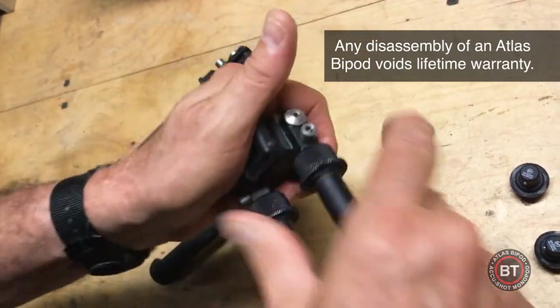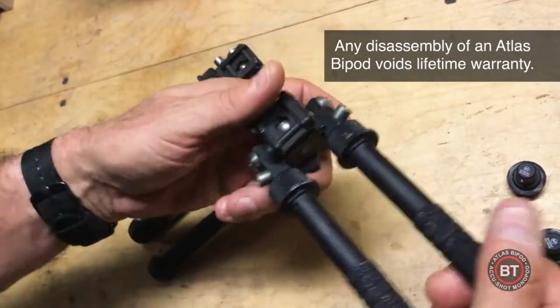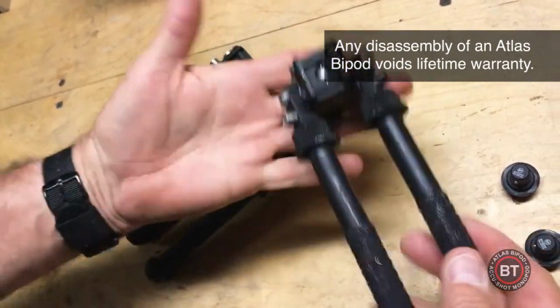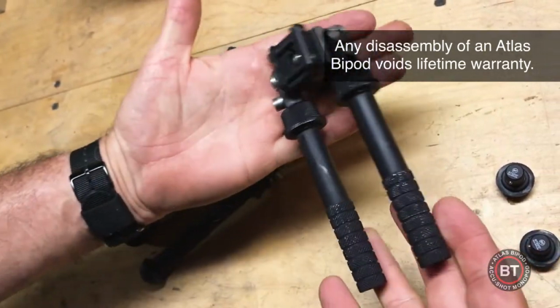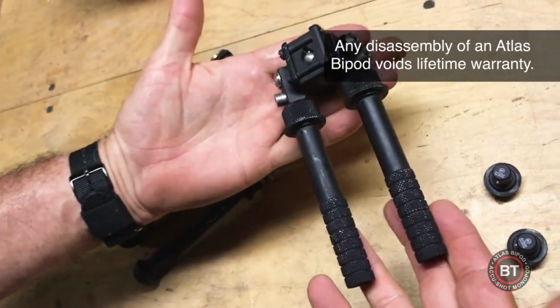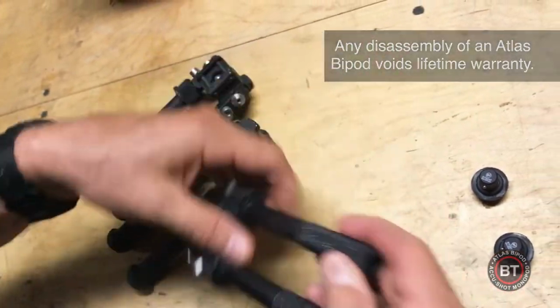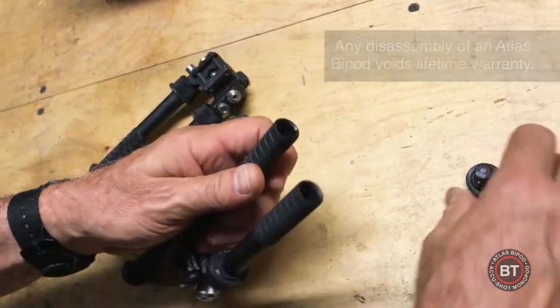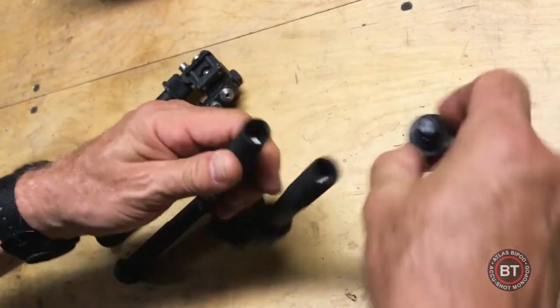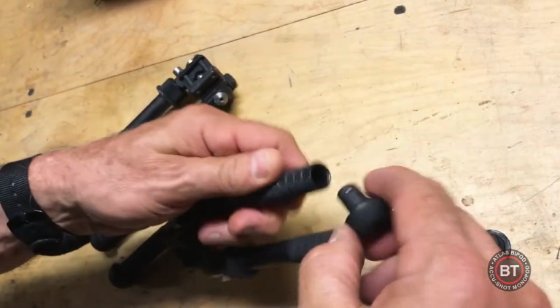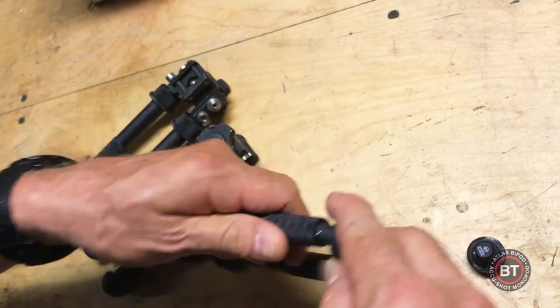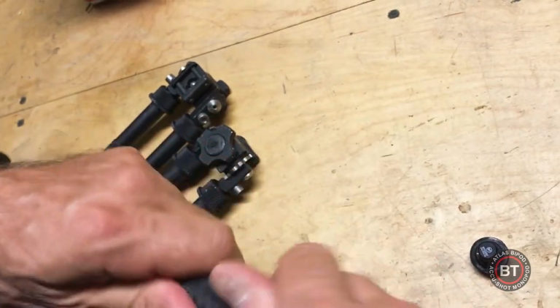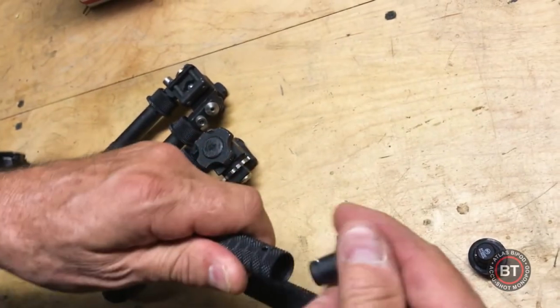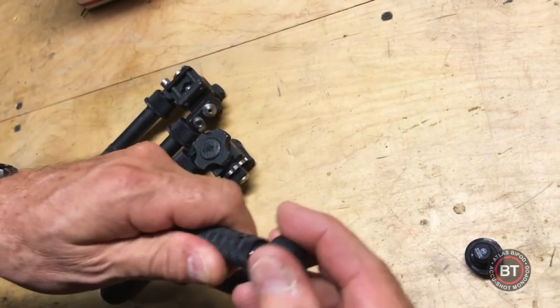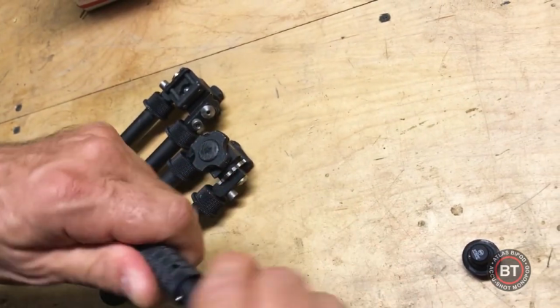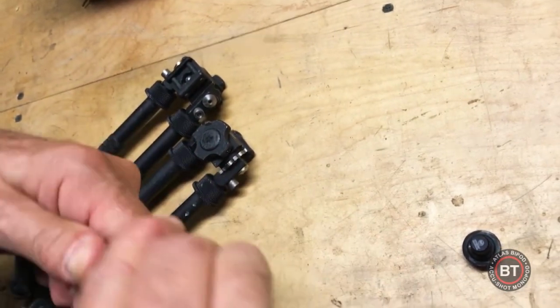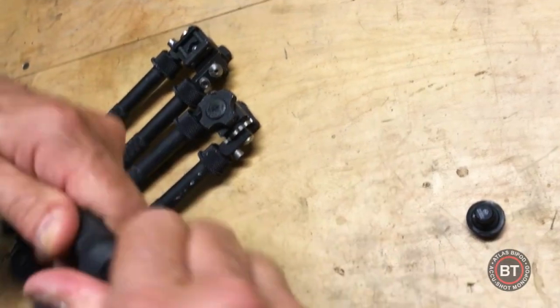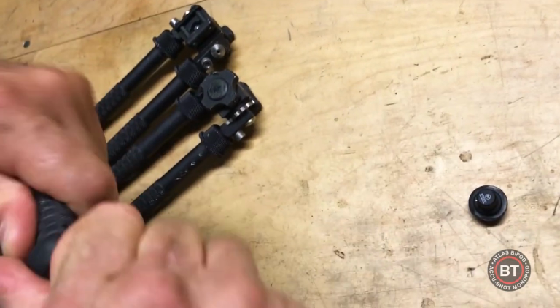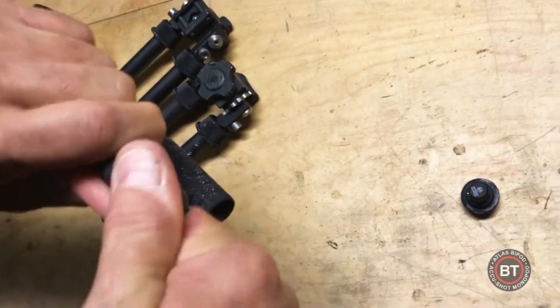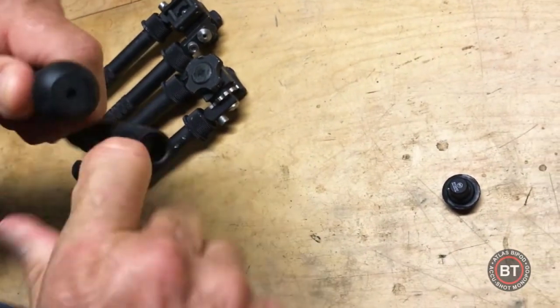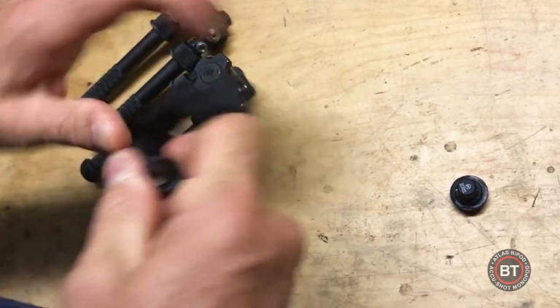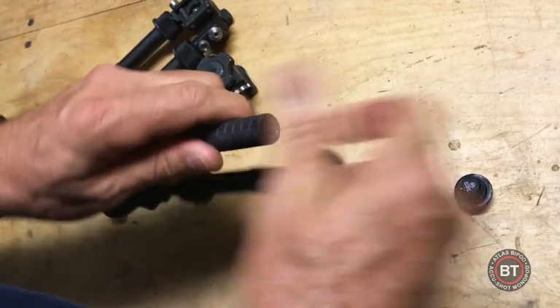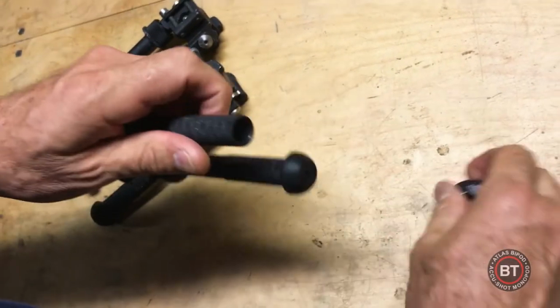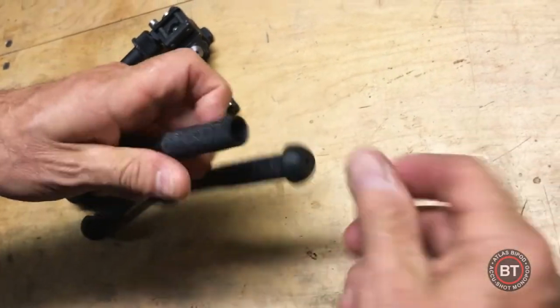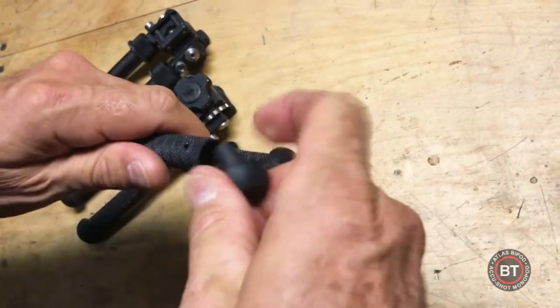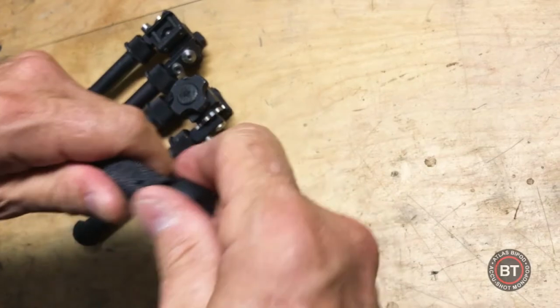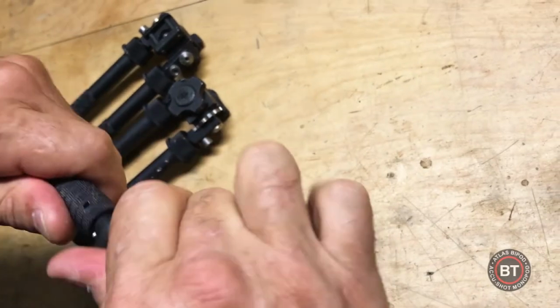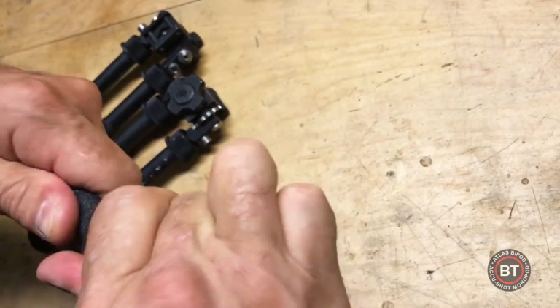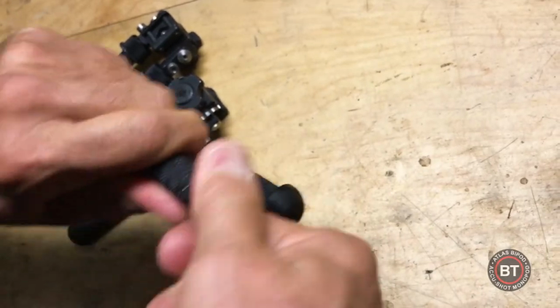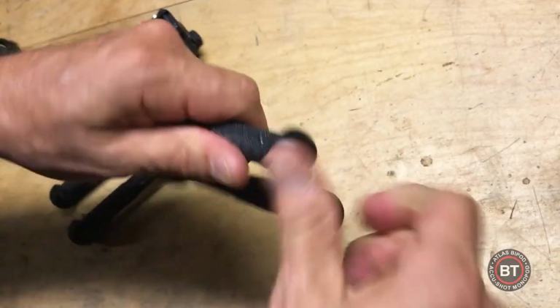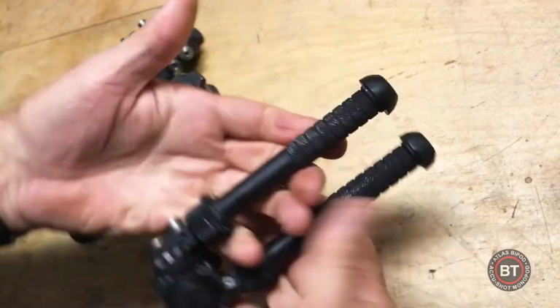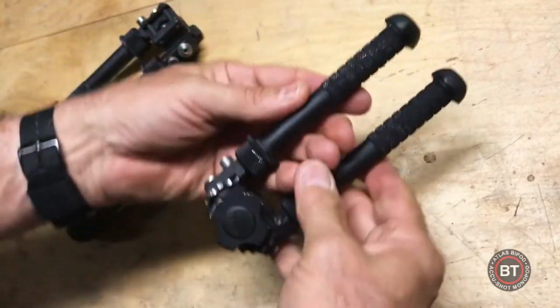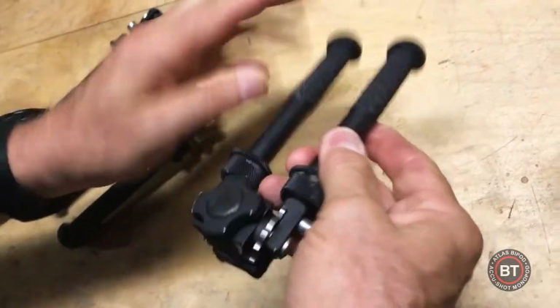And that's how you clean a bipod. Snap your feet in. Good to go.